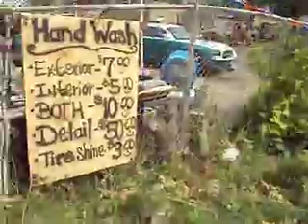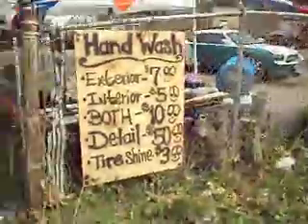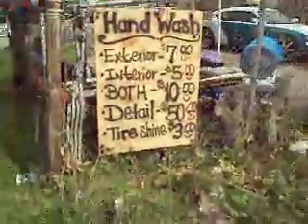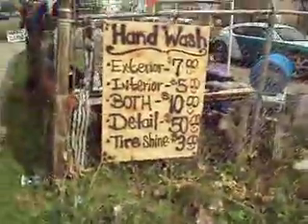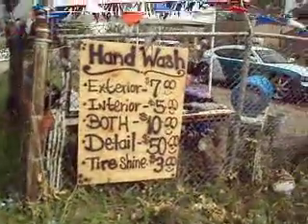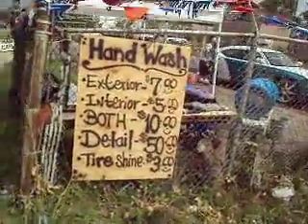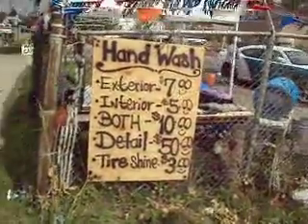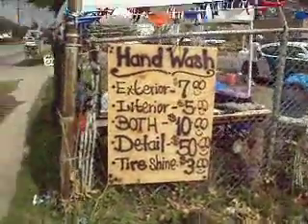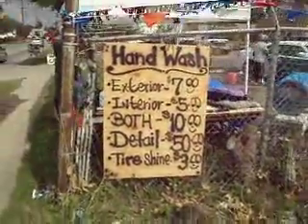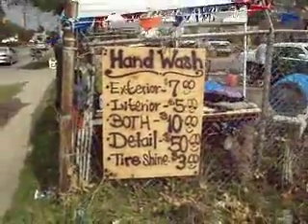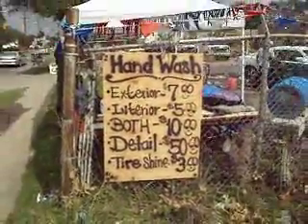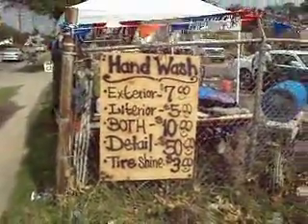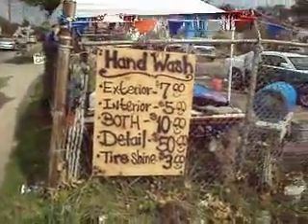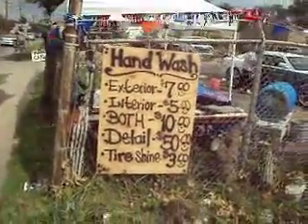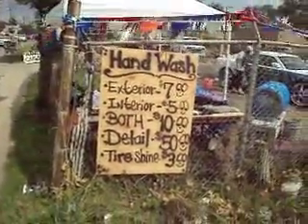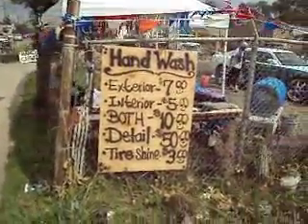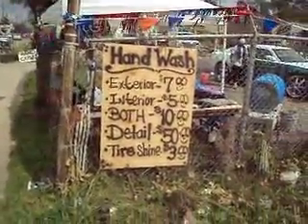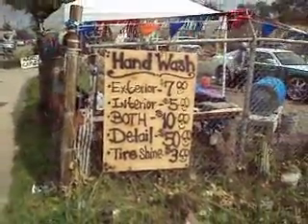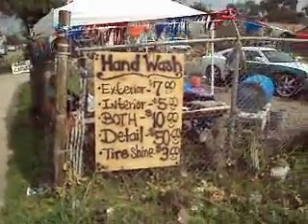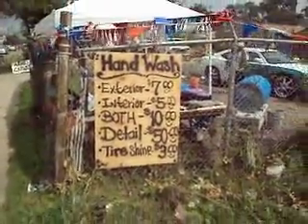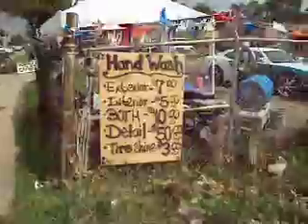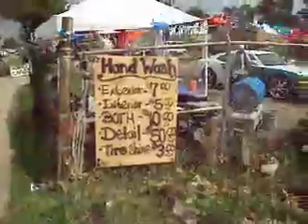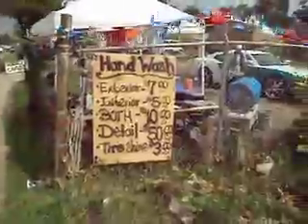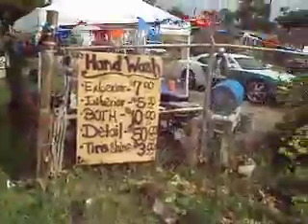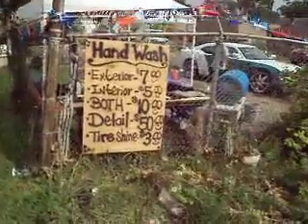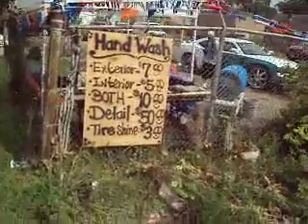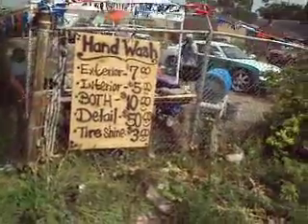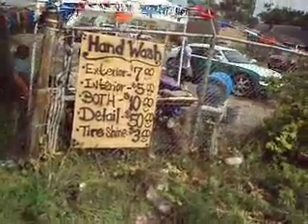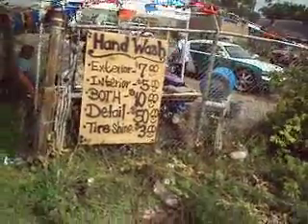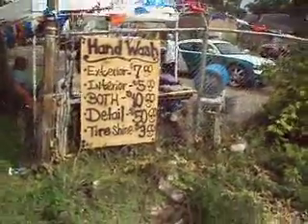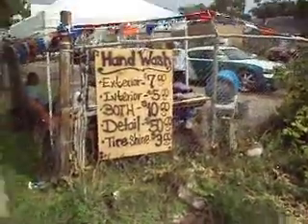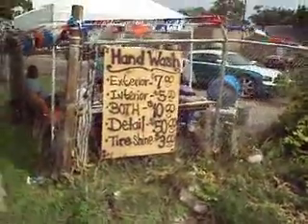There it is — hand car wash: exterior $7, interior $5, both $10, detail $50, tire shine $3.